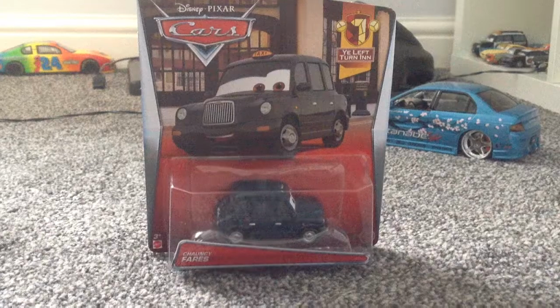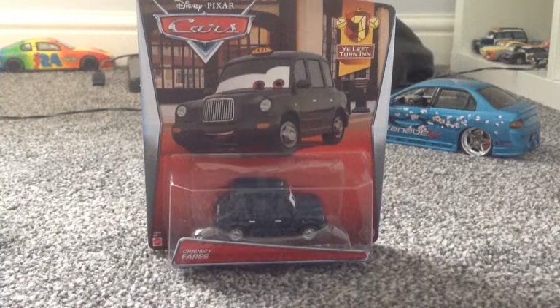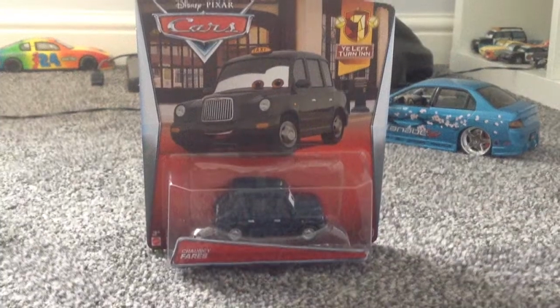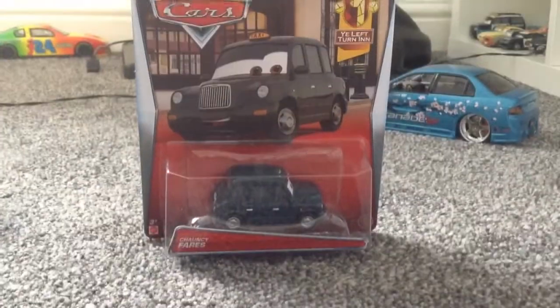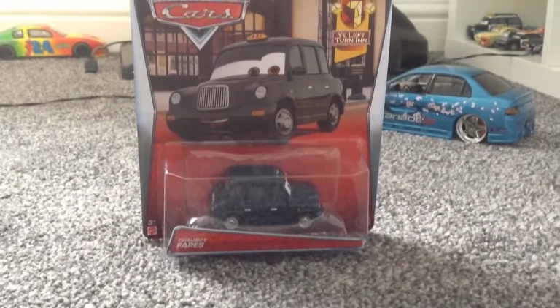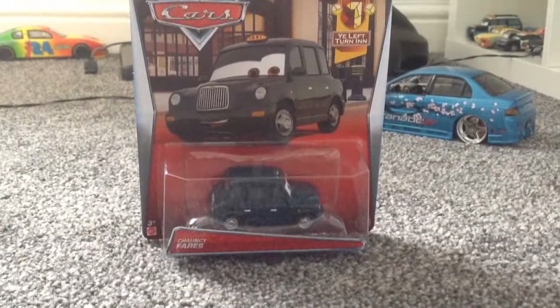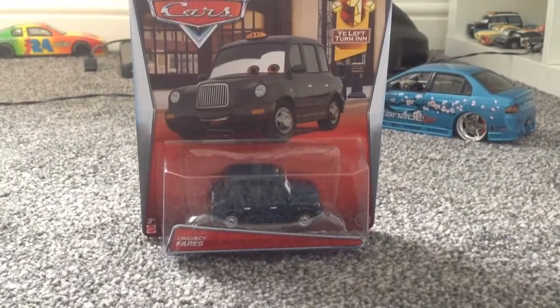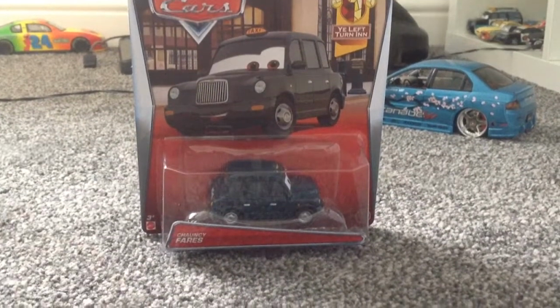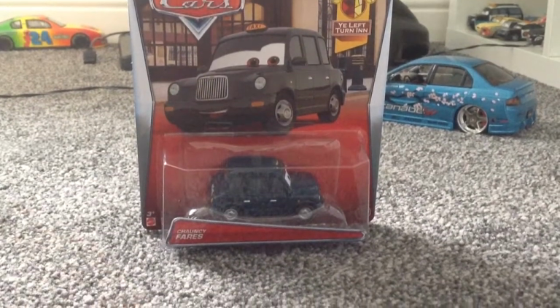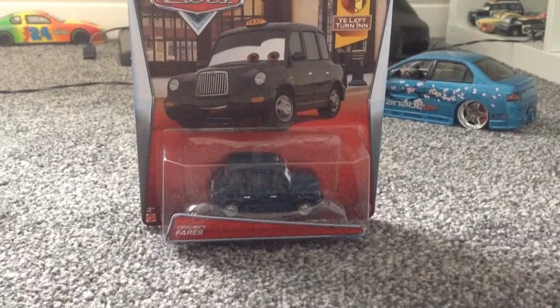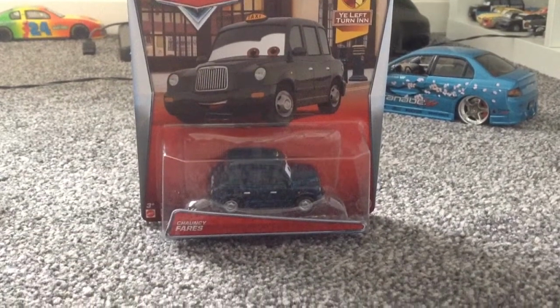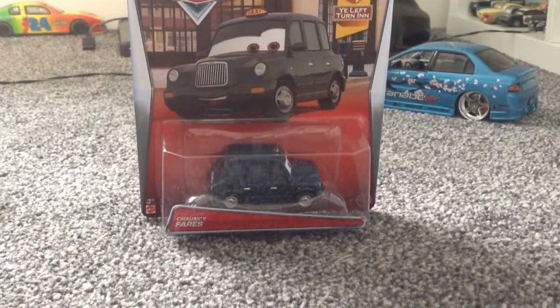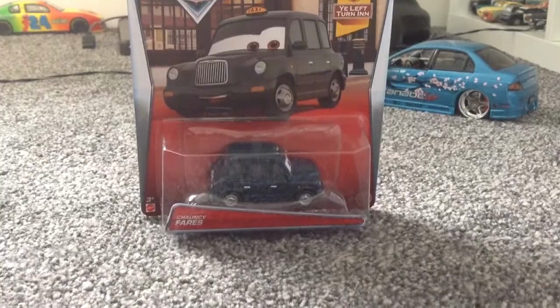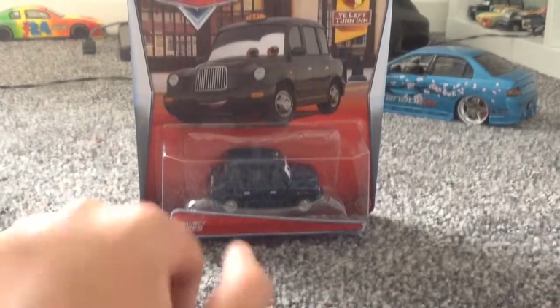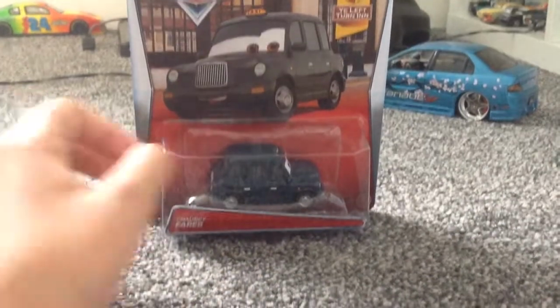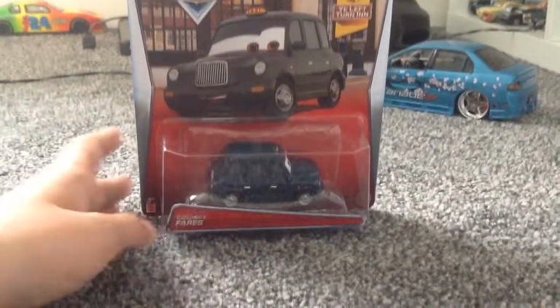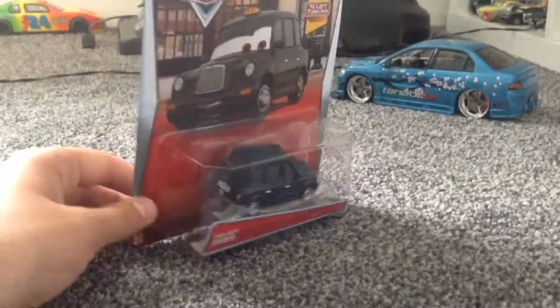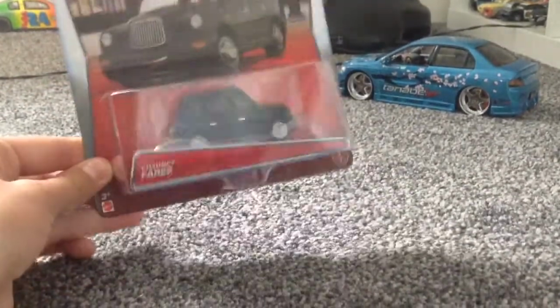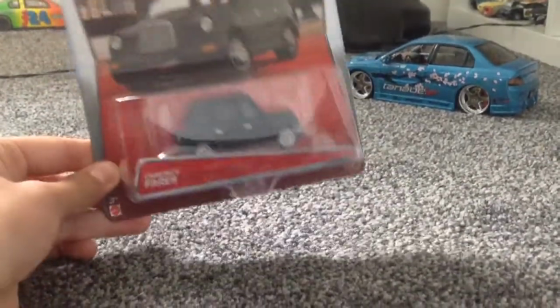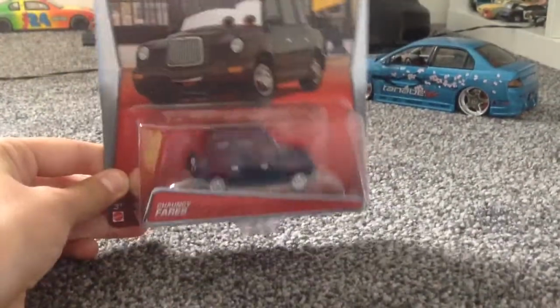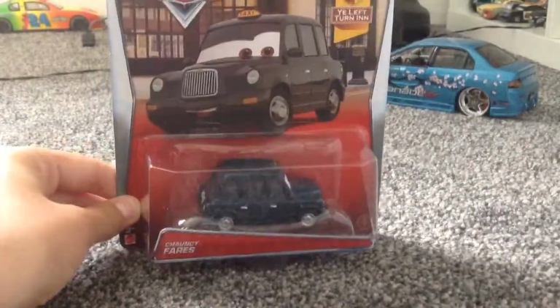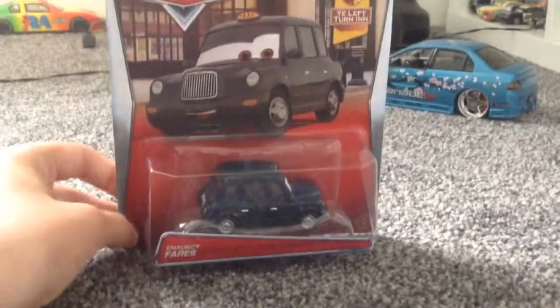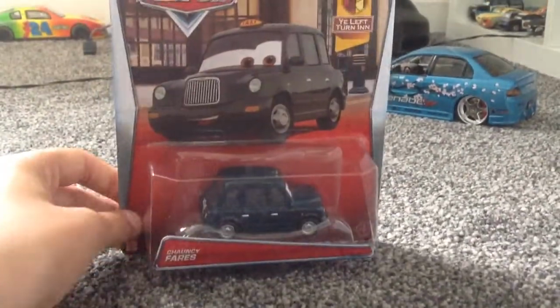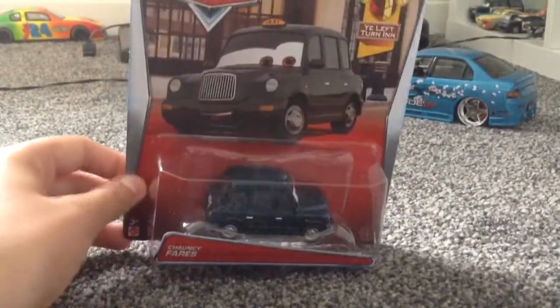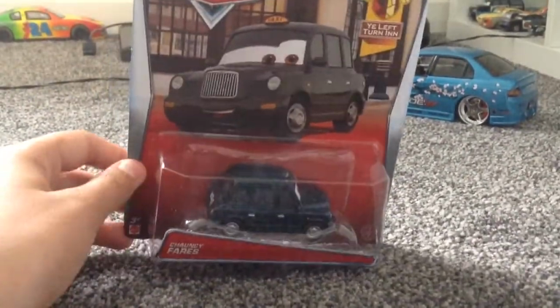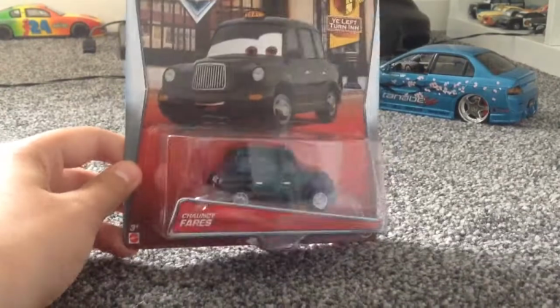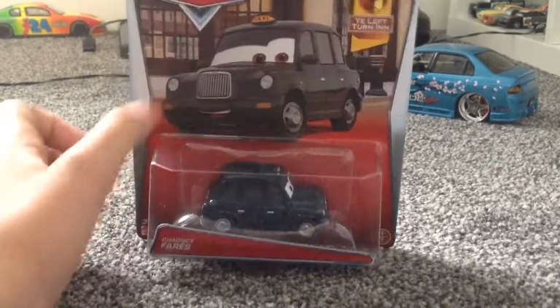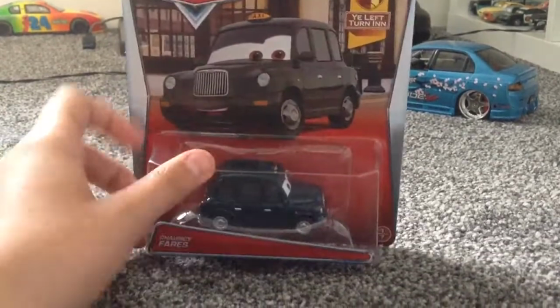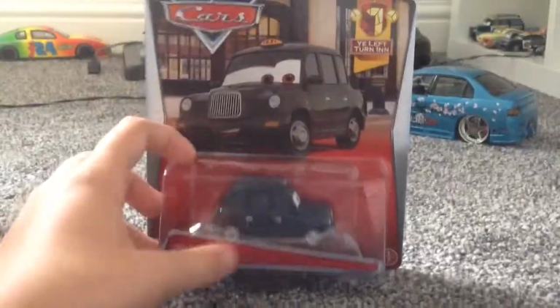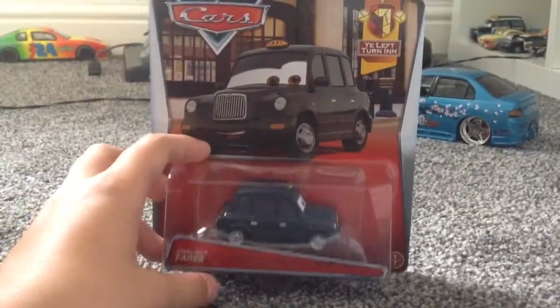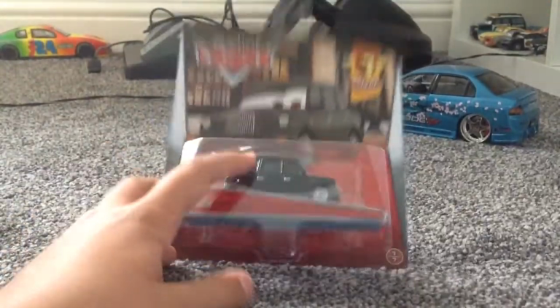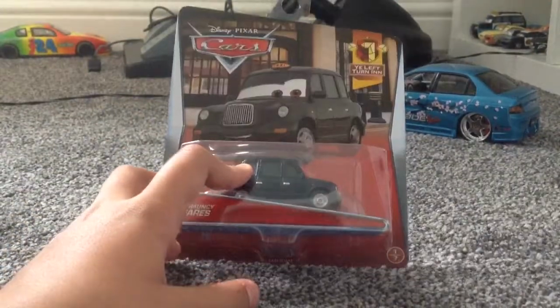Hey guys, The Cars Review are back here. Today we're going to be reviewing Chauncey Fares, I think. This diecast — most American people have already got this ages ago in a box set, but since I live in England I've never got him before.